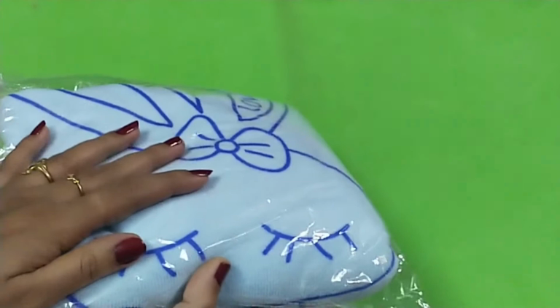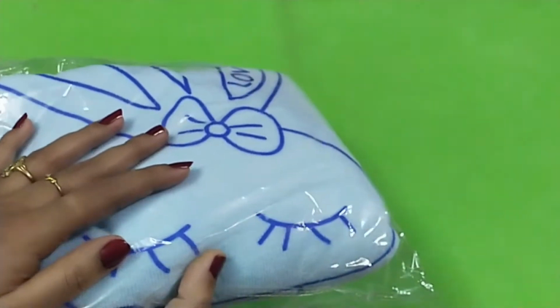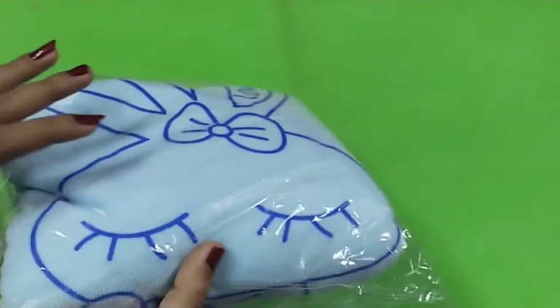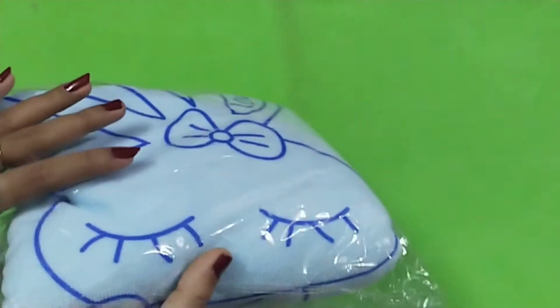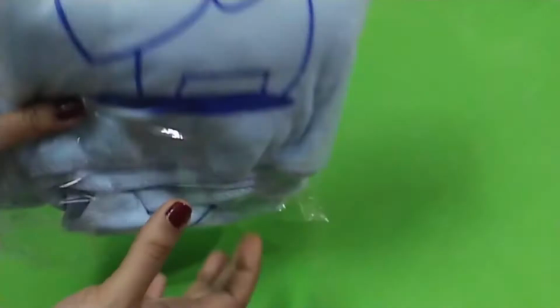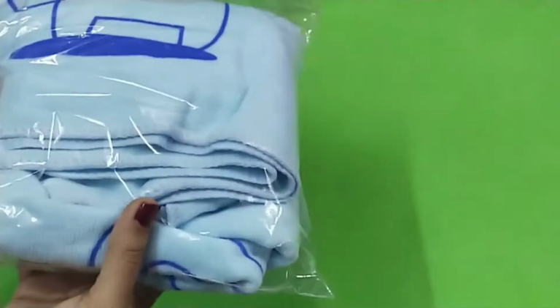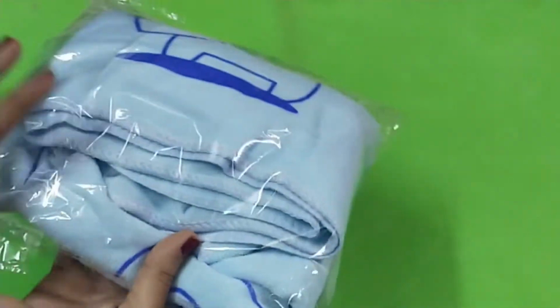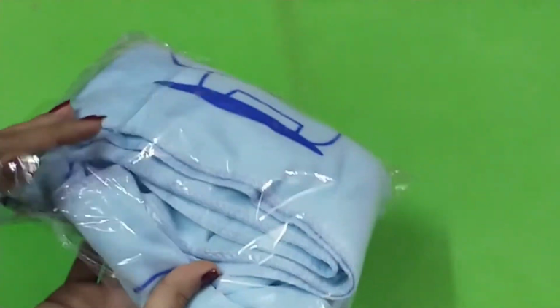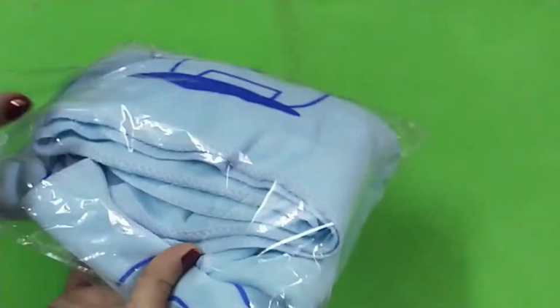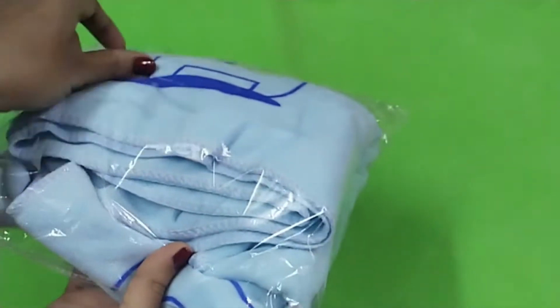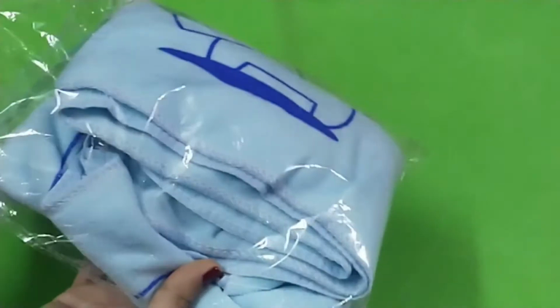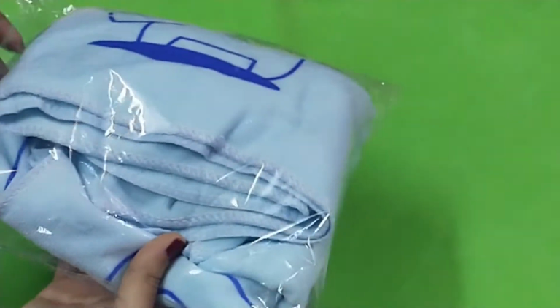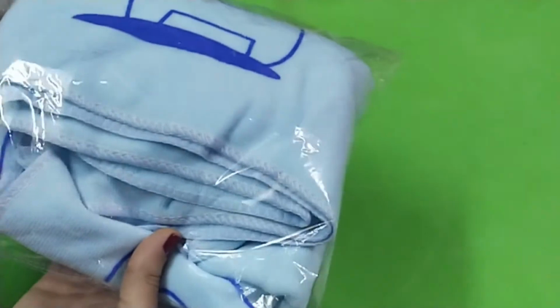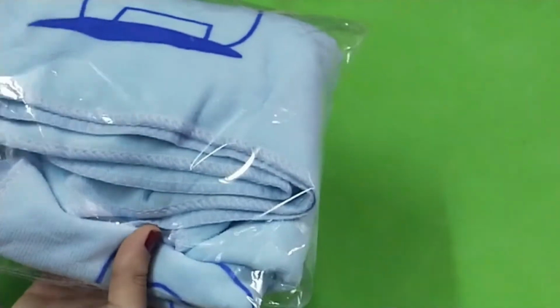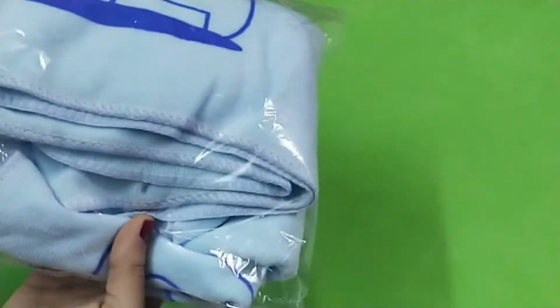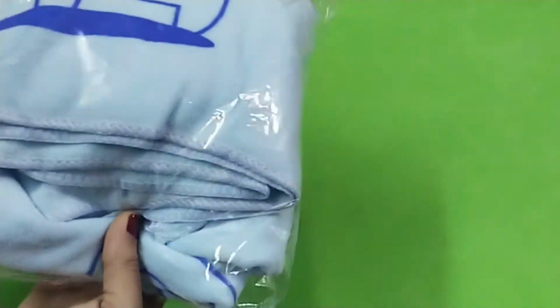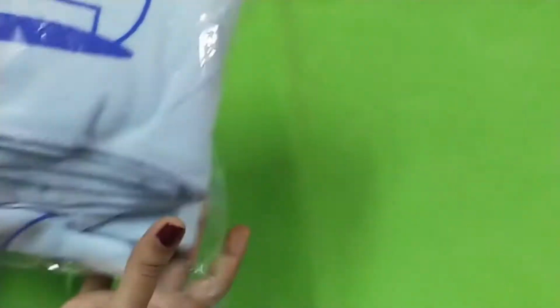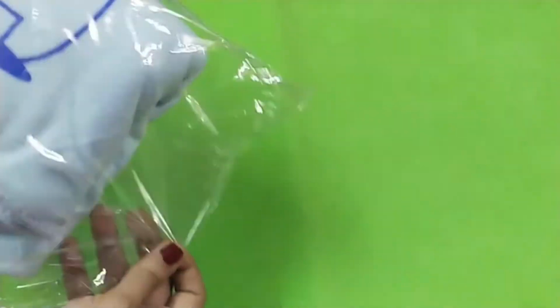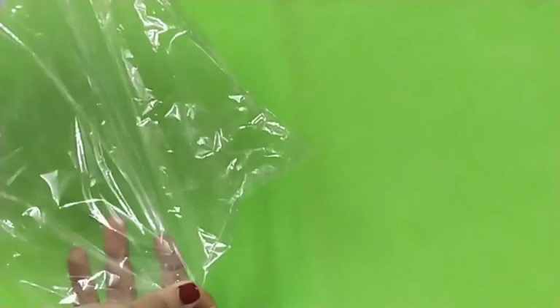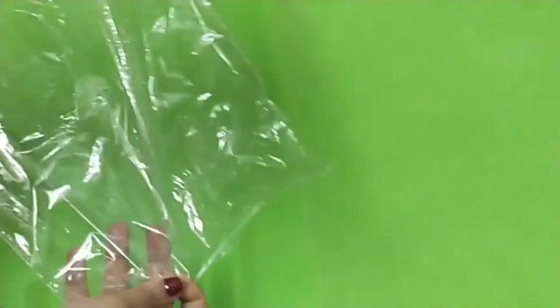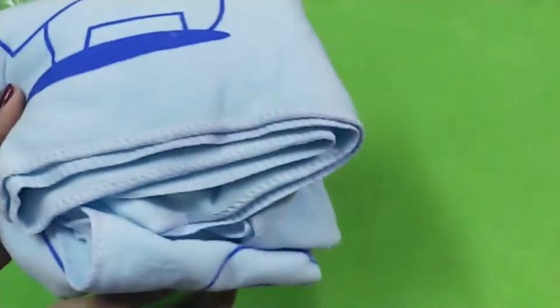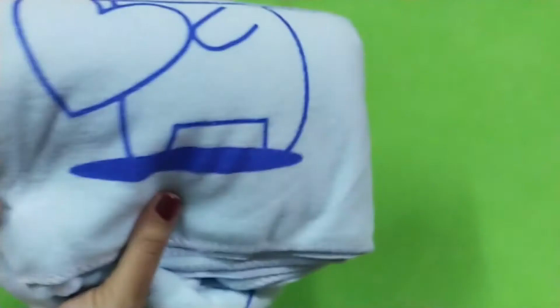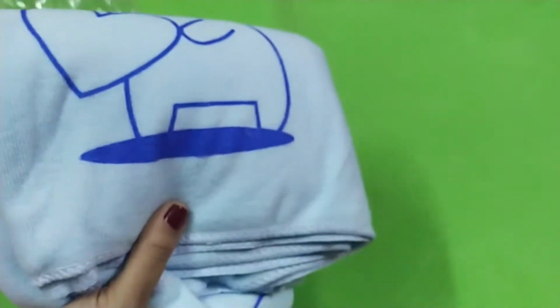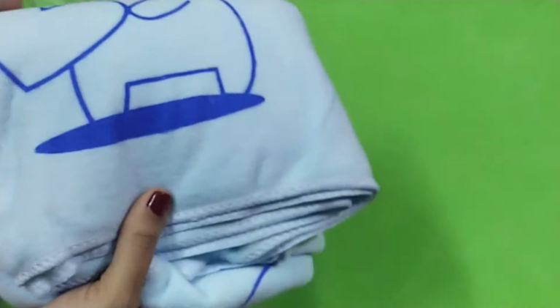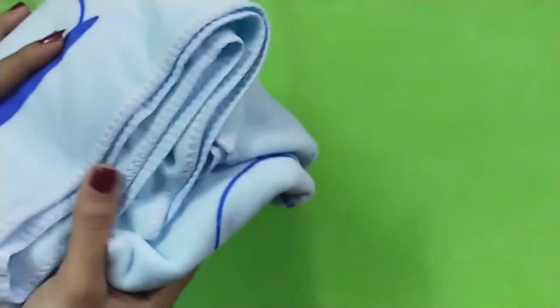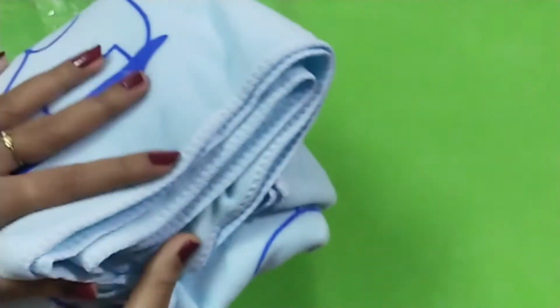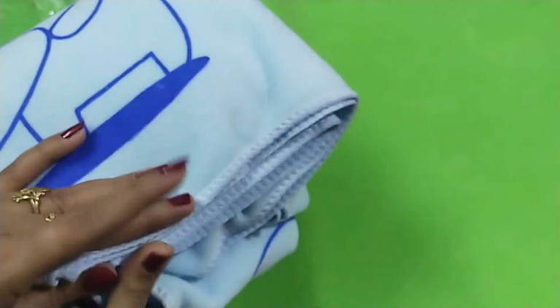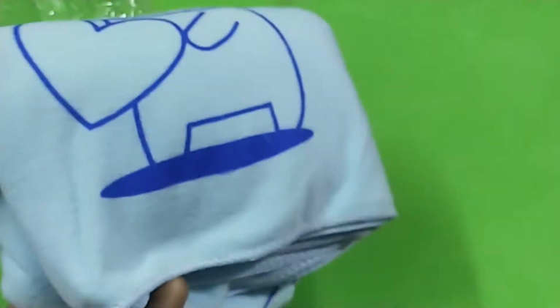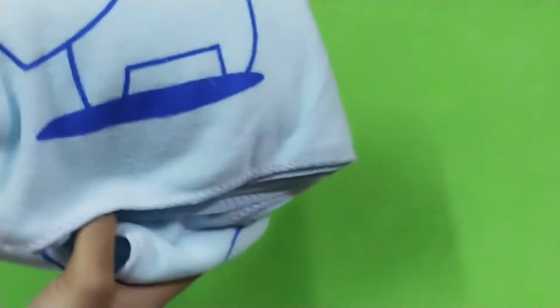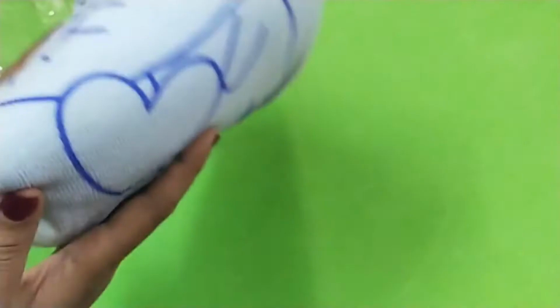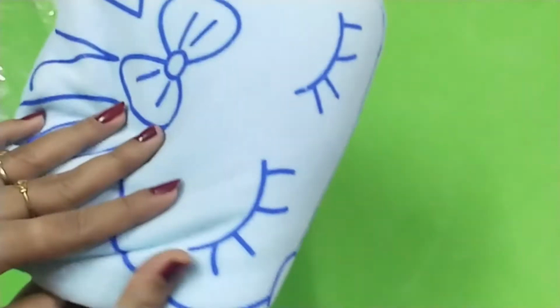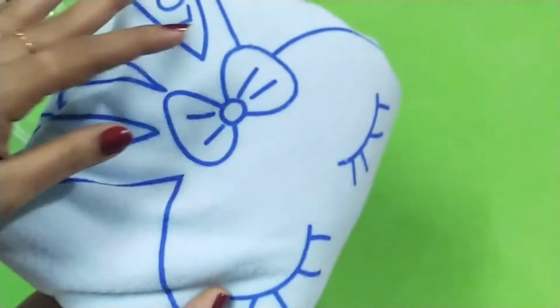Microfiber cotton bathrobe towel. This is a perfect product for girls and women. Kids will use it and we will use it on a daily basis.